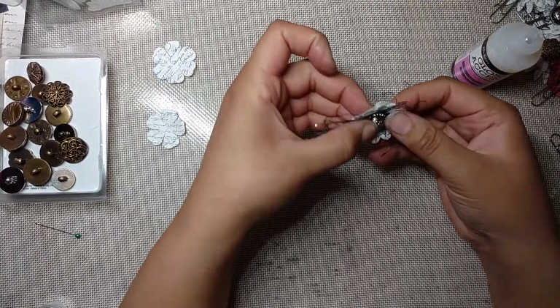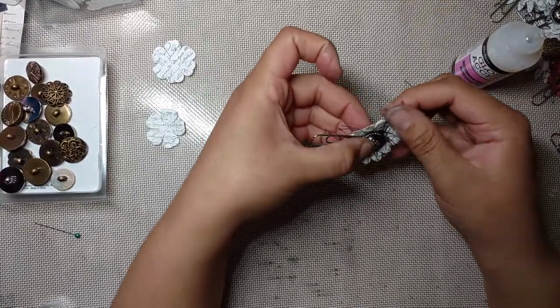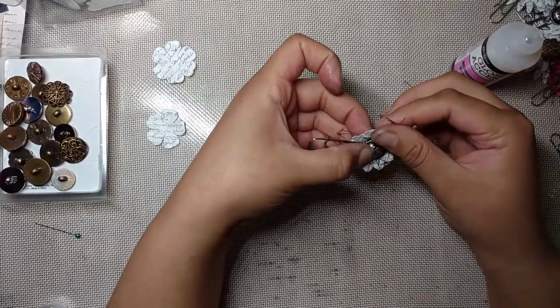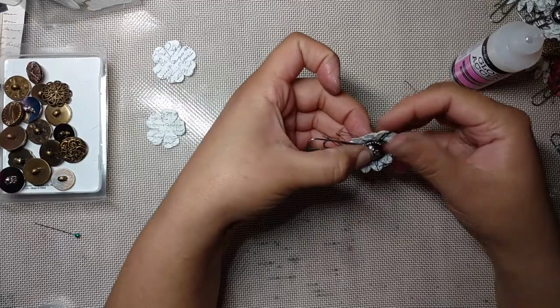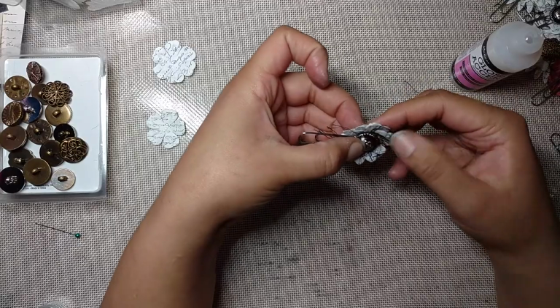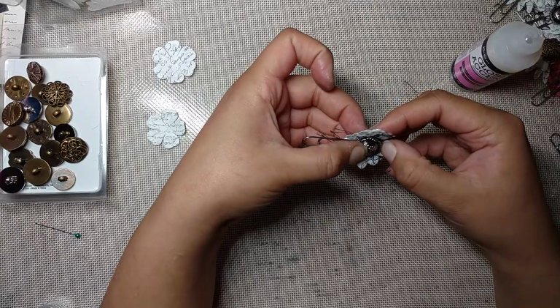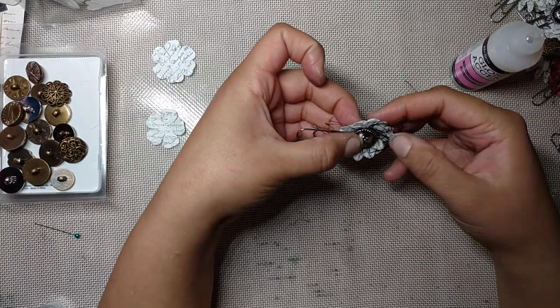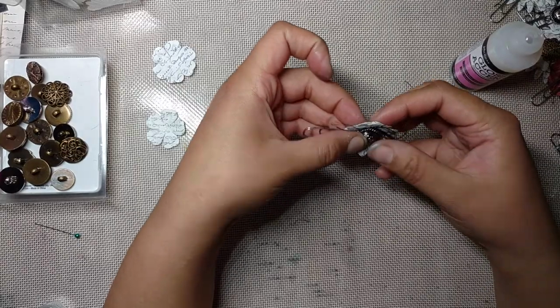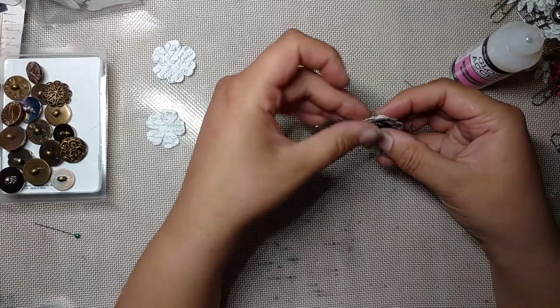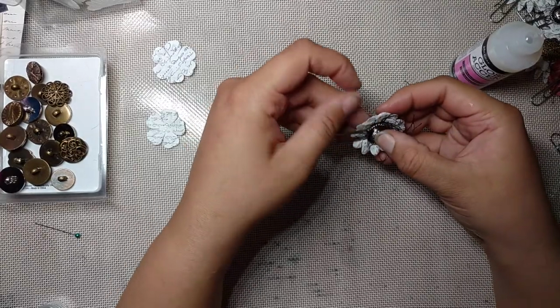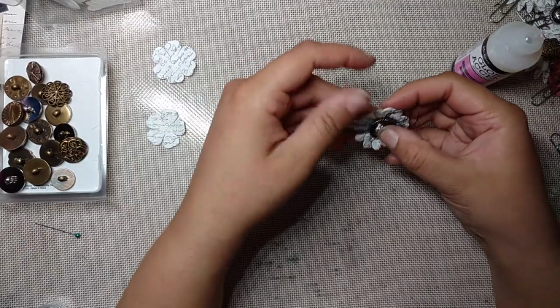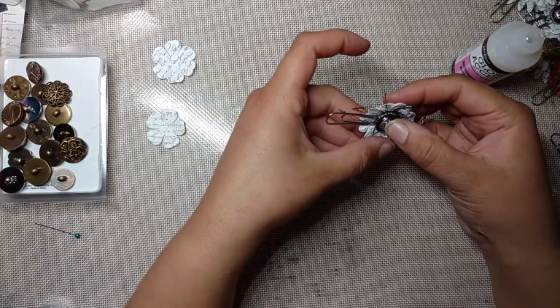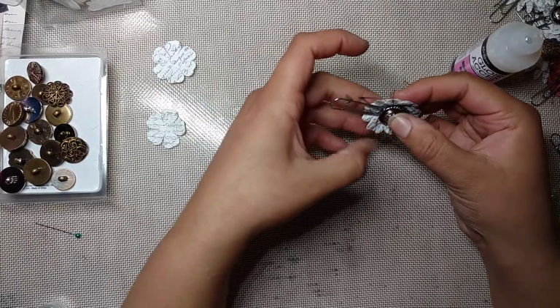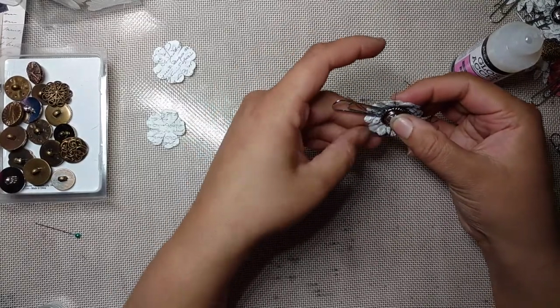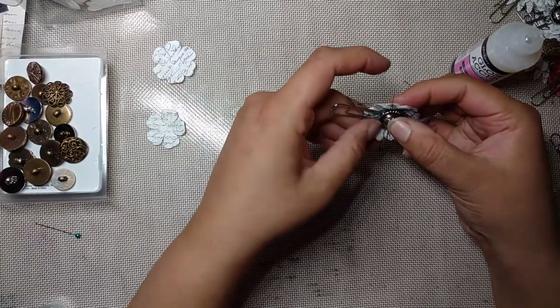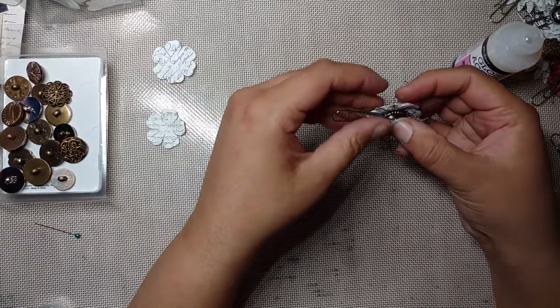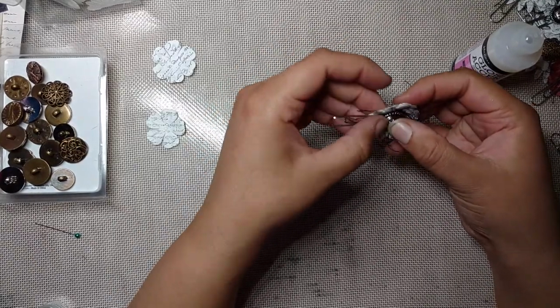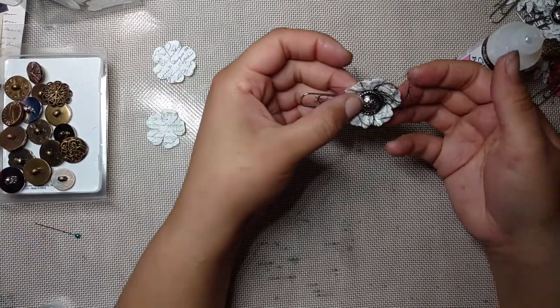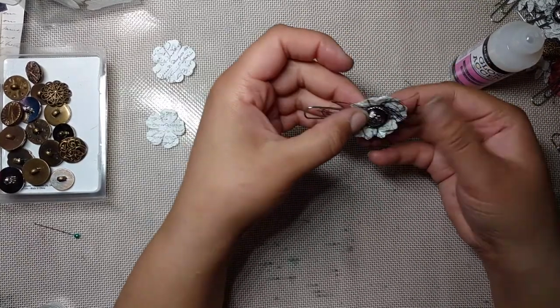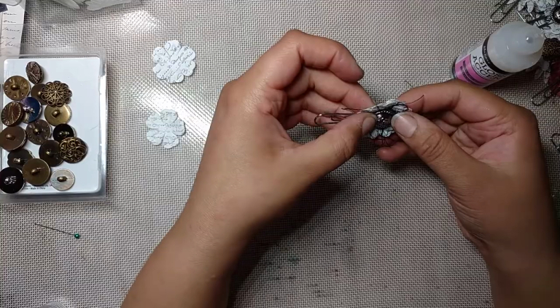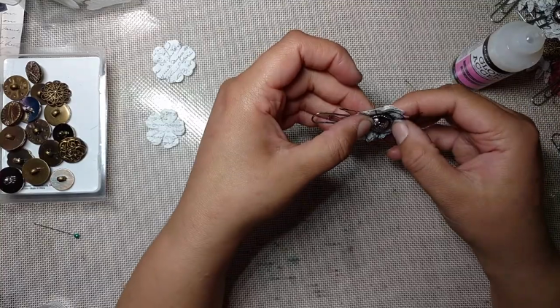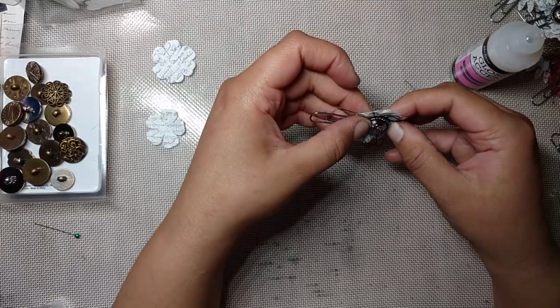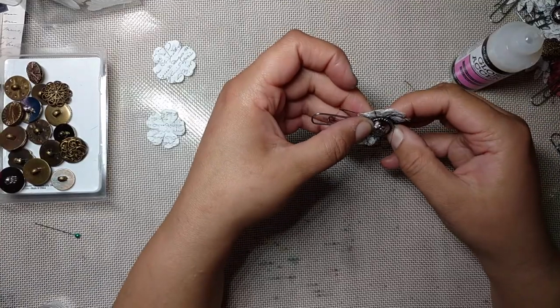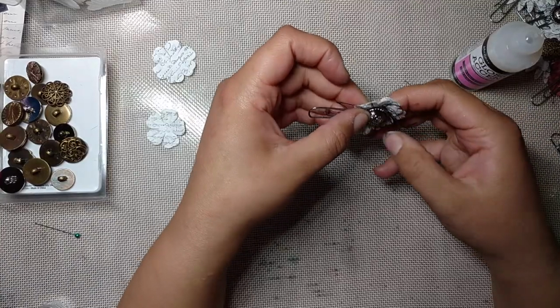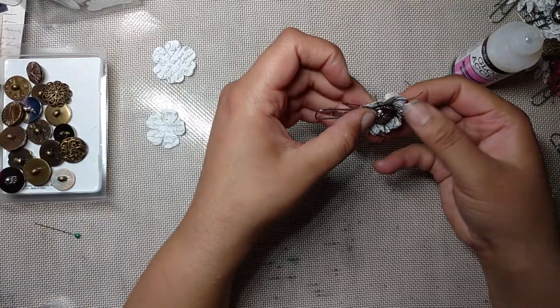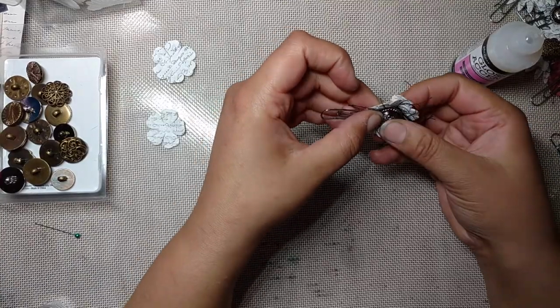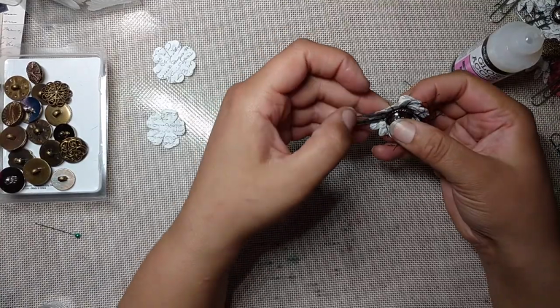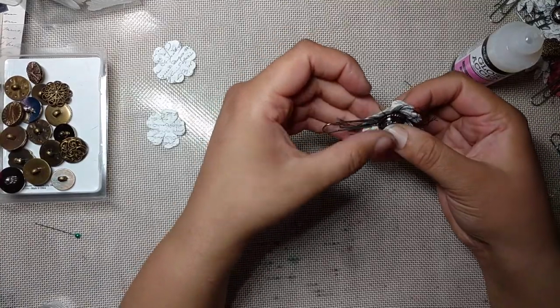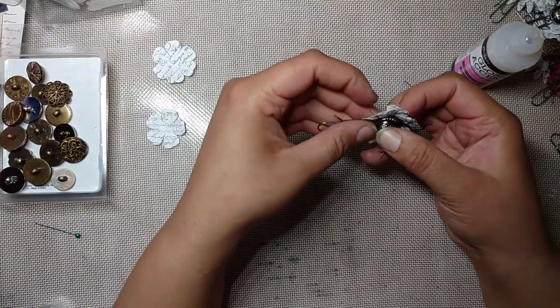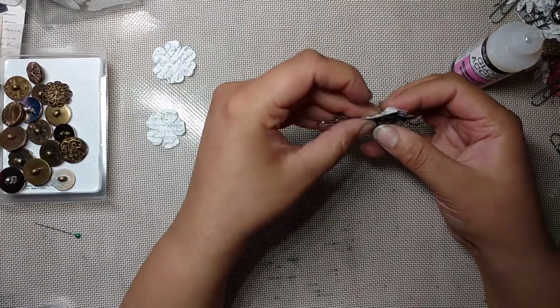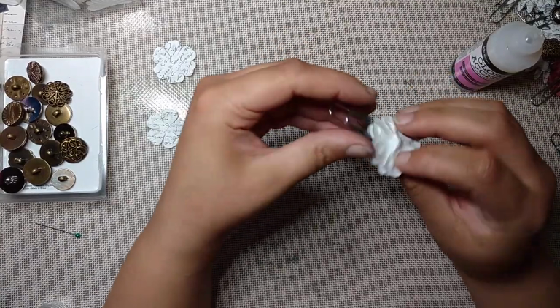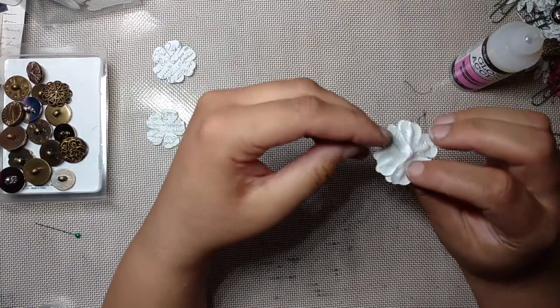Glossy Accents takes a while to dry, so you're going to want to set this aside and not attach it to your journal or anything anytime soon. Let it dry completely.